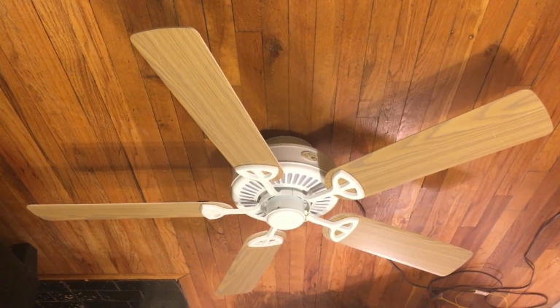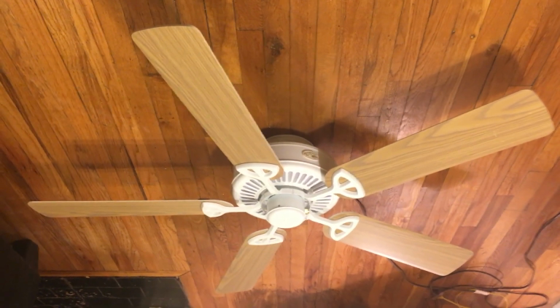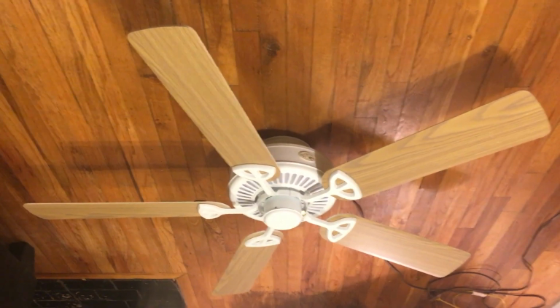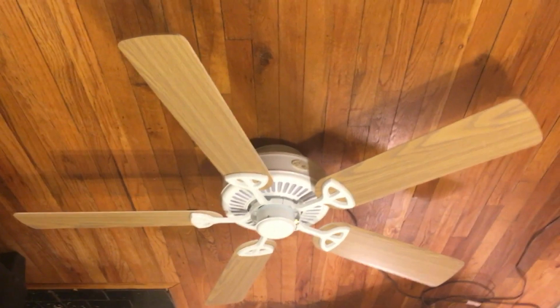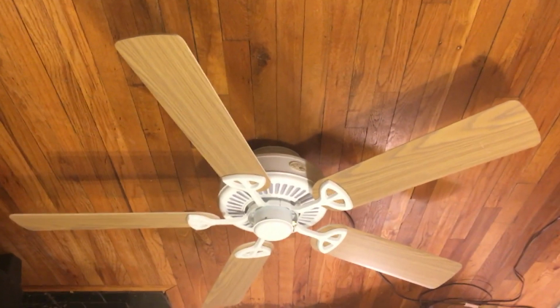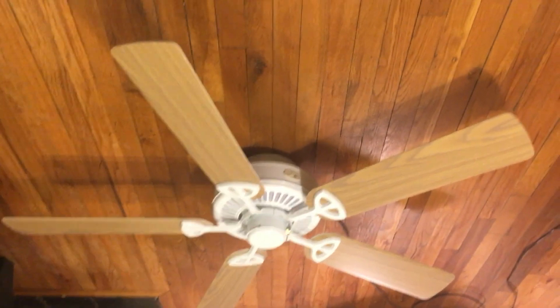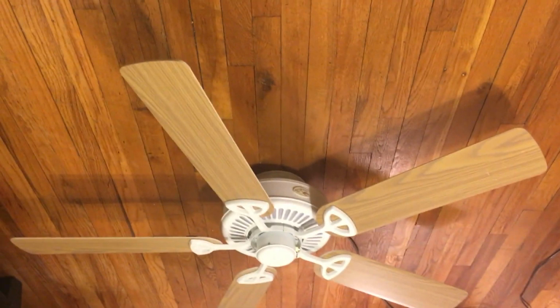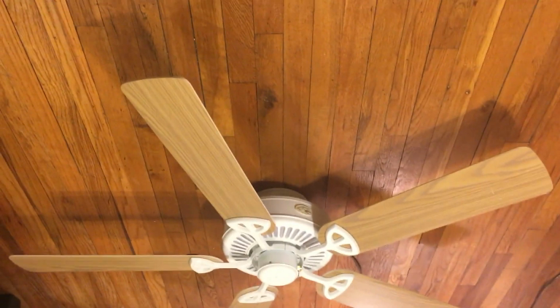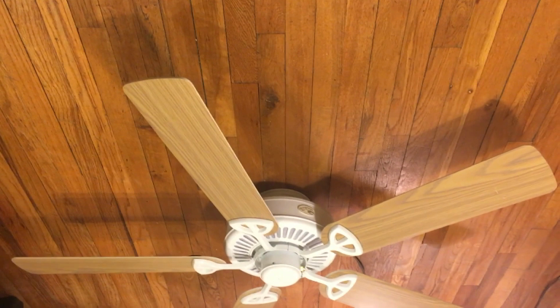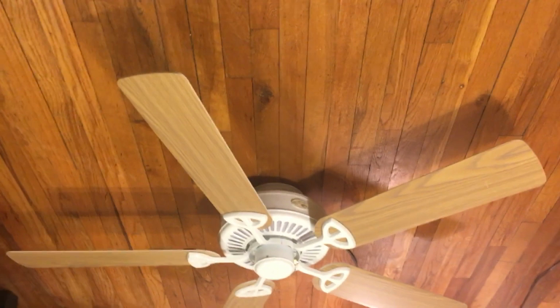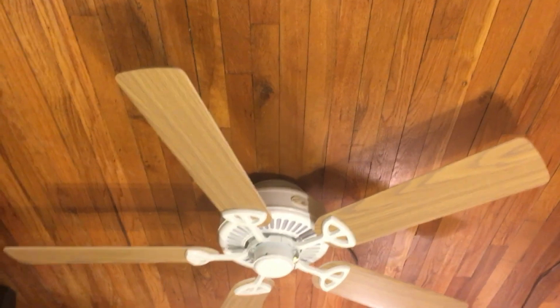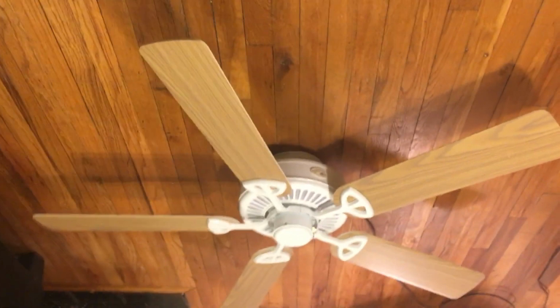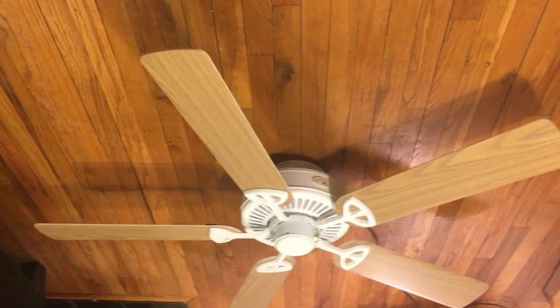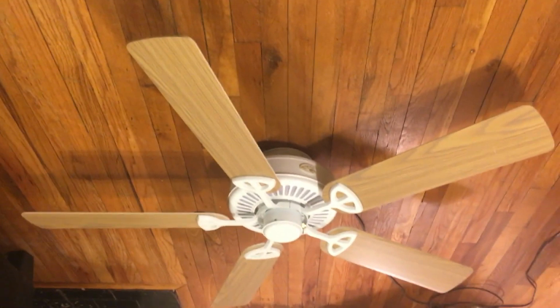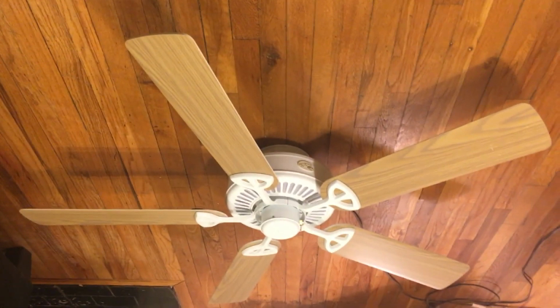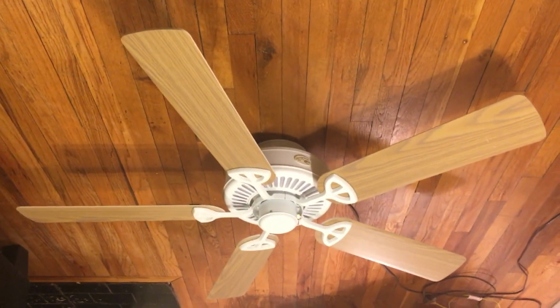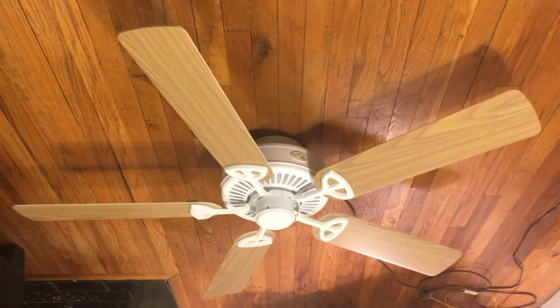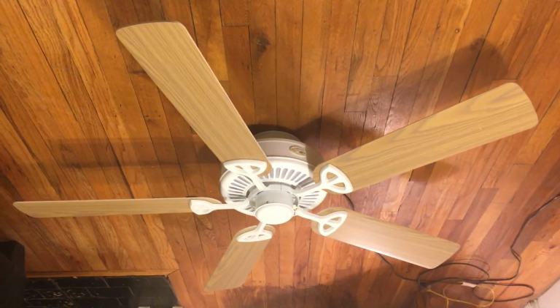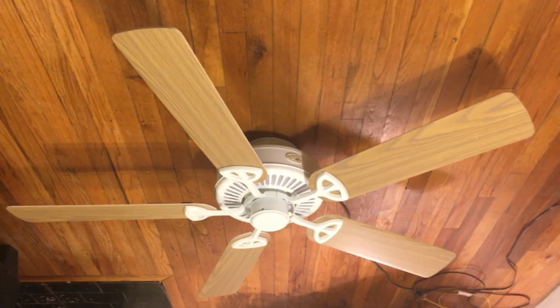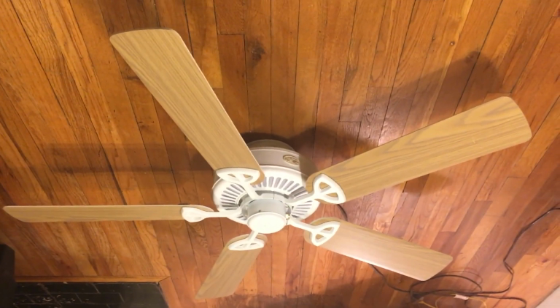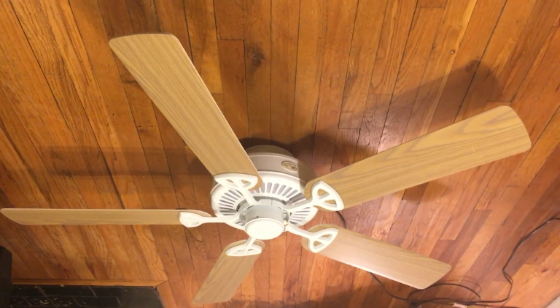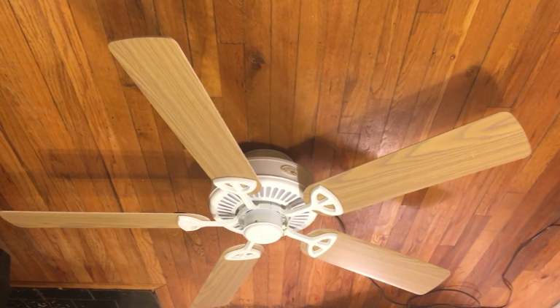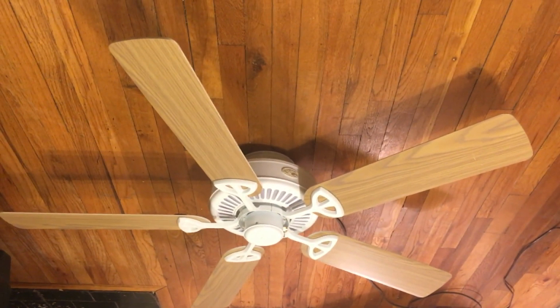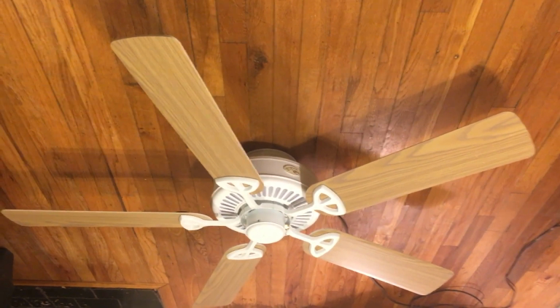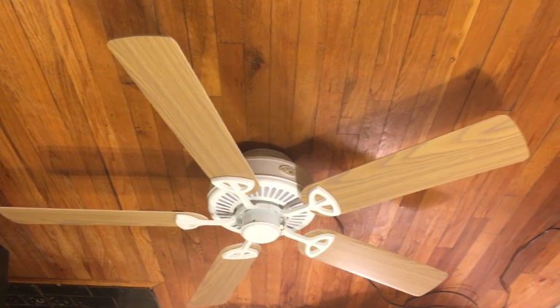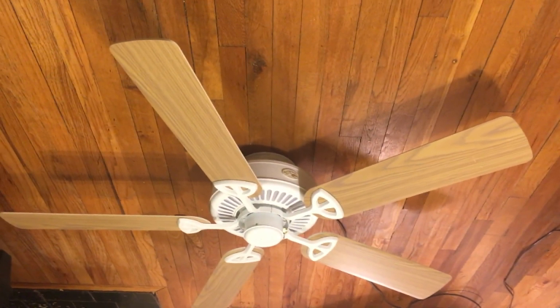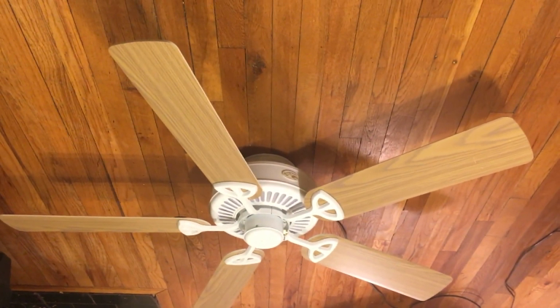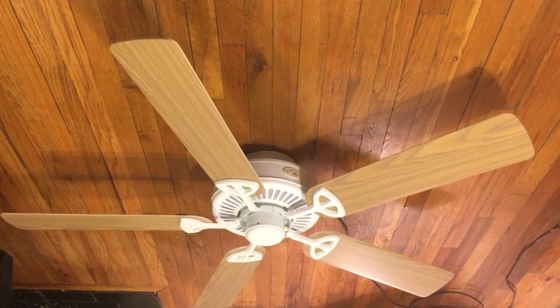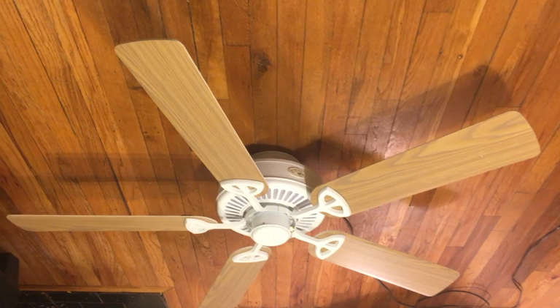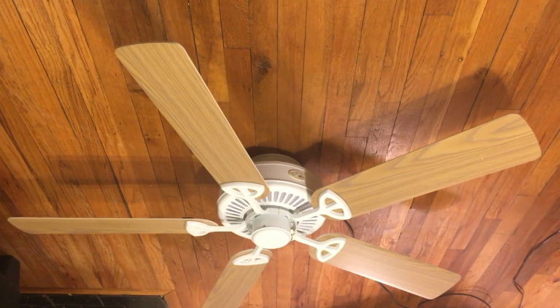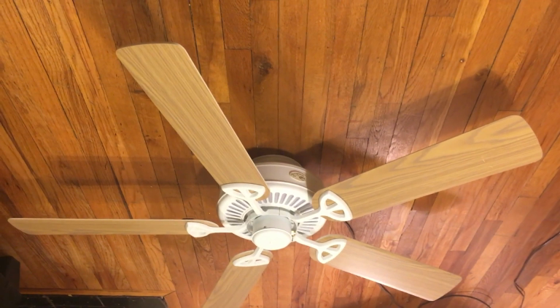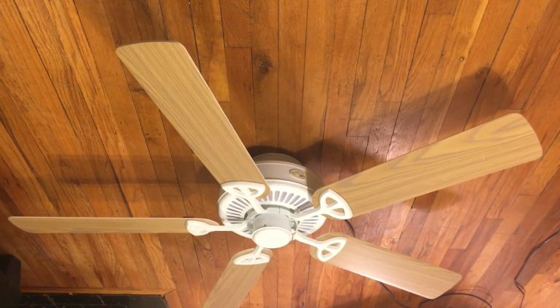It's actually a pretty good fan — air movement wise, it's actually pretty good on high. Low and medium are about the same. For some reason these fans don't have a fast medium speed; they're pretty slow.